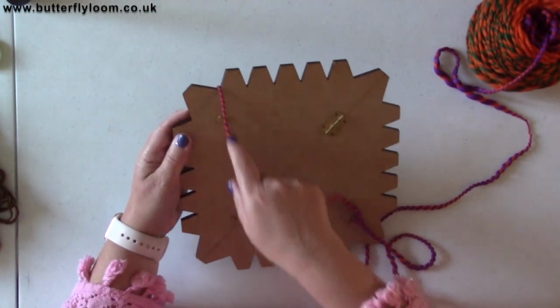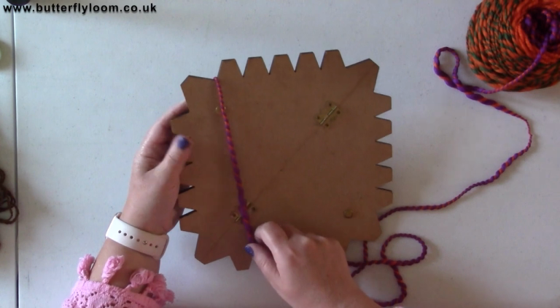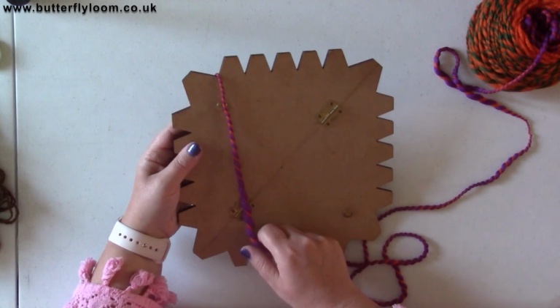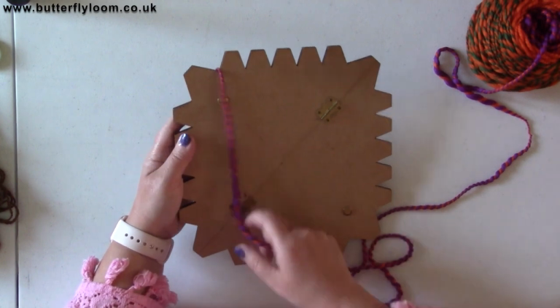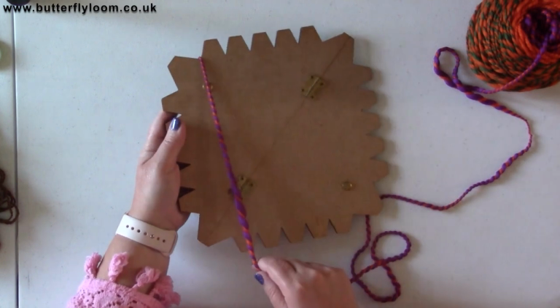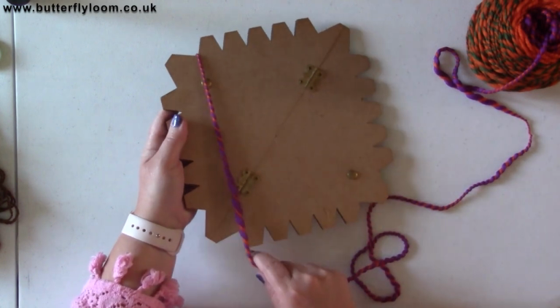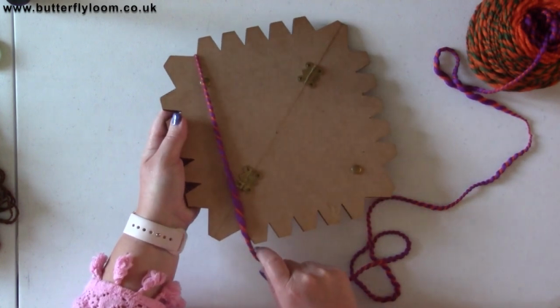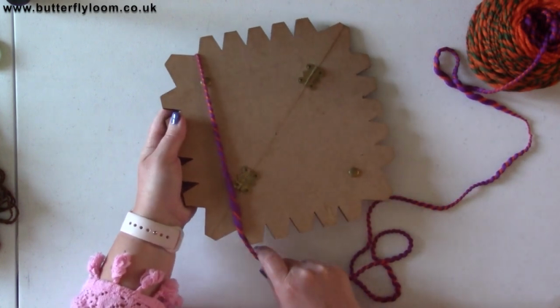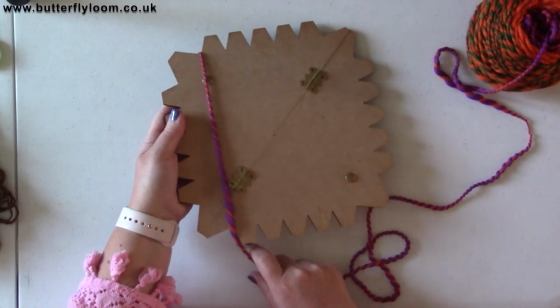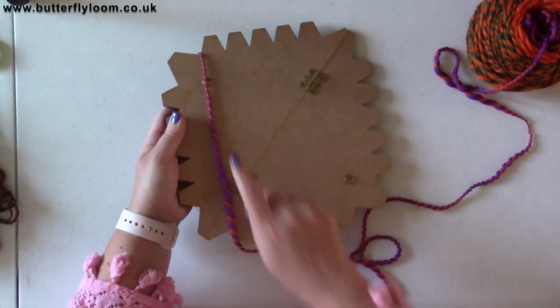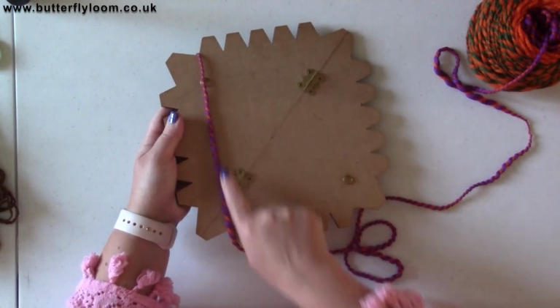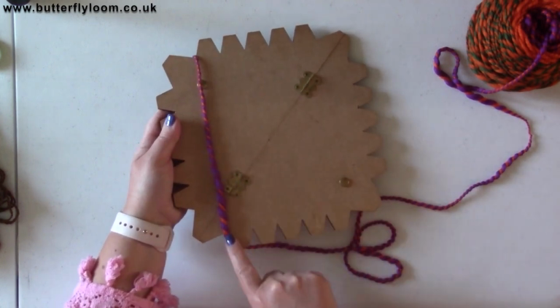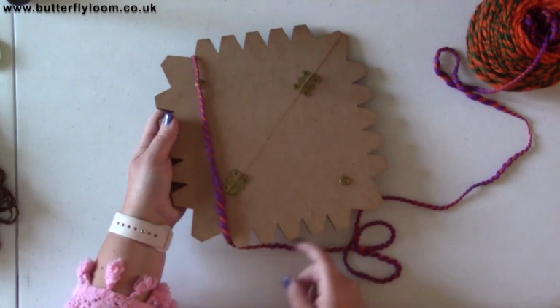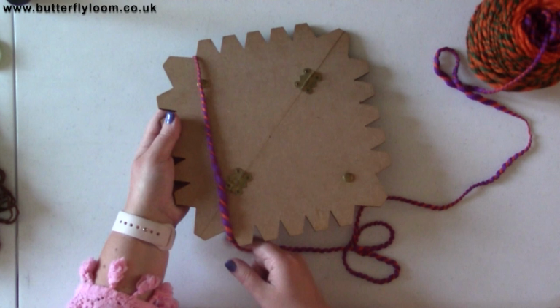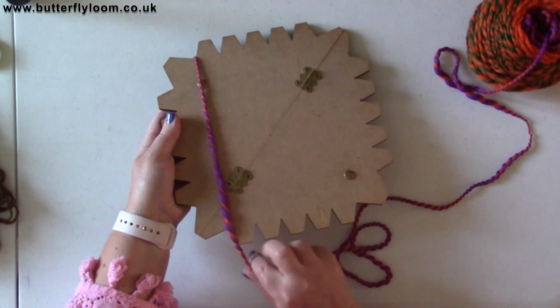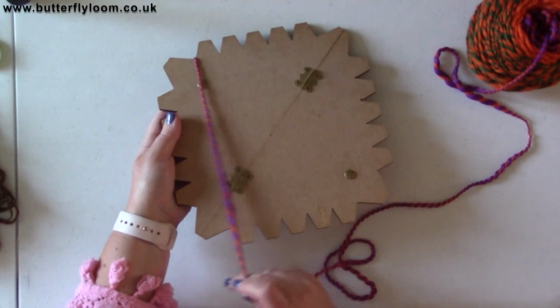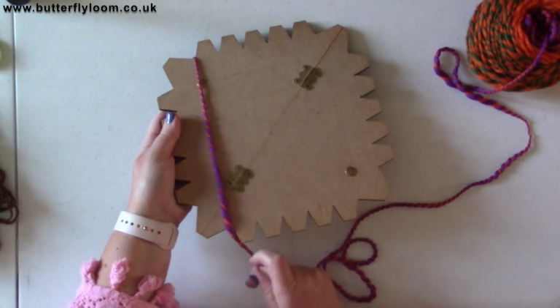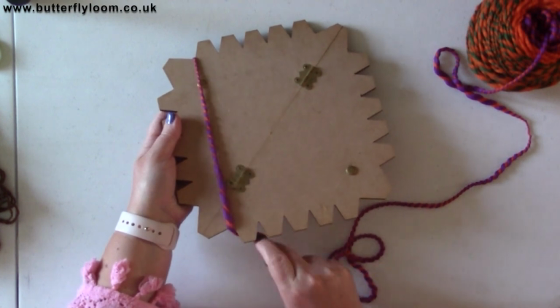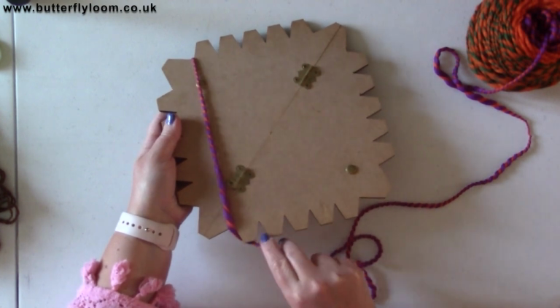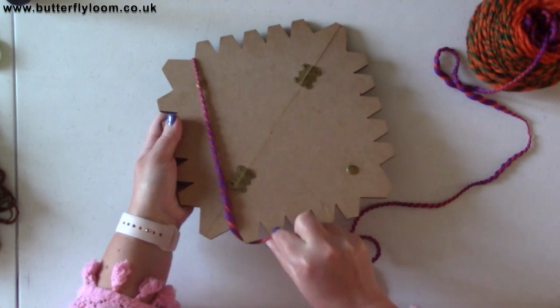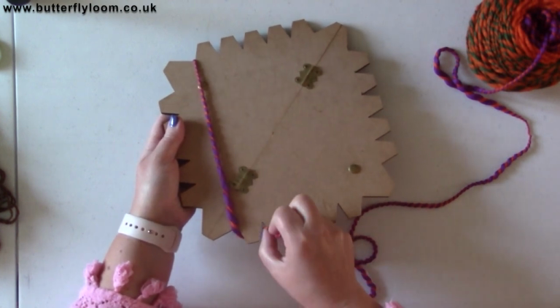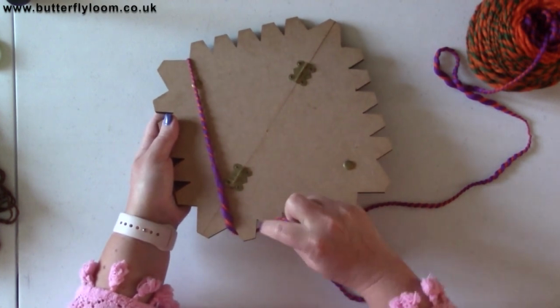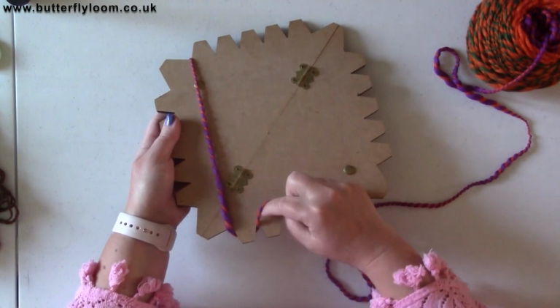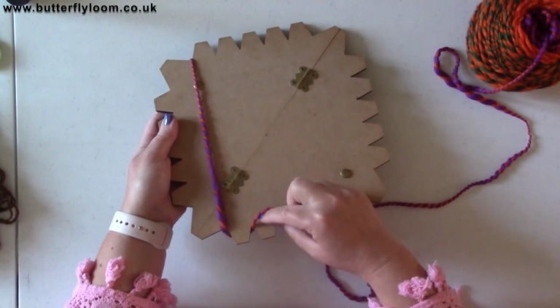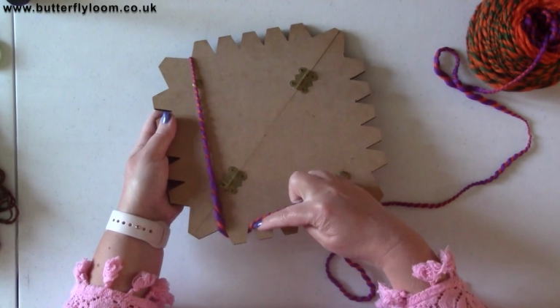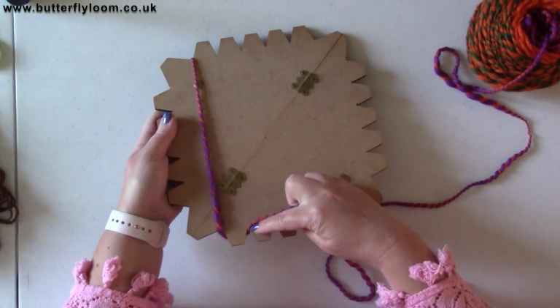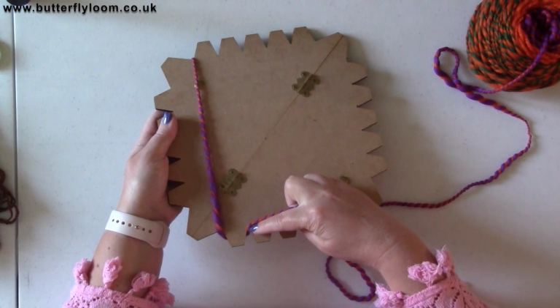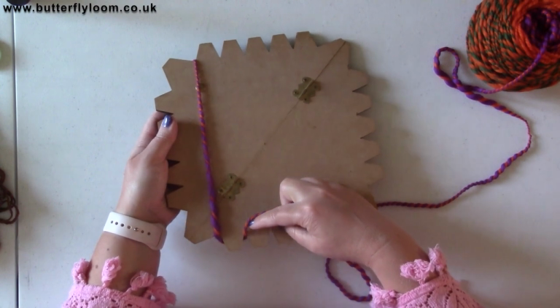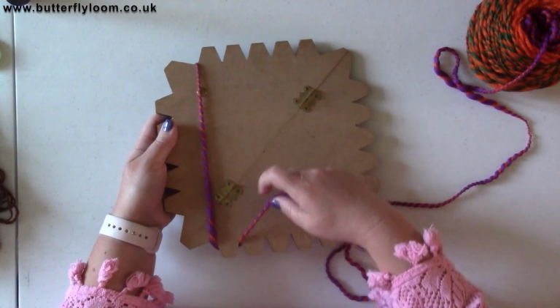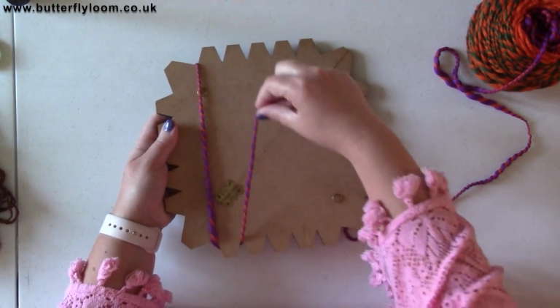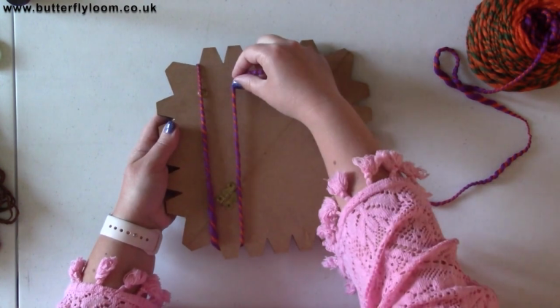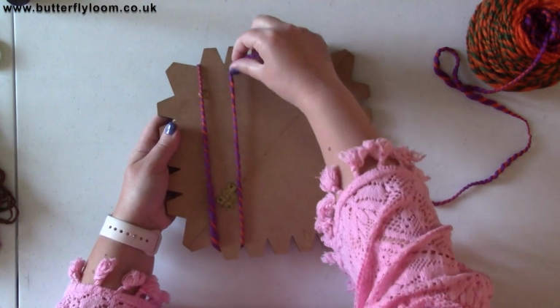We've come up over the top here. What we're going to do is go straight down — so it's straight opposite — and then carry around the back and up through that notch, then straight up.